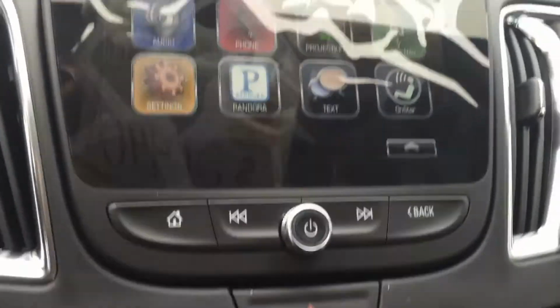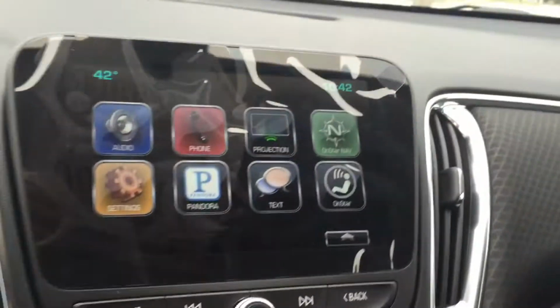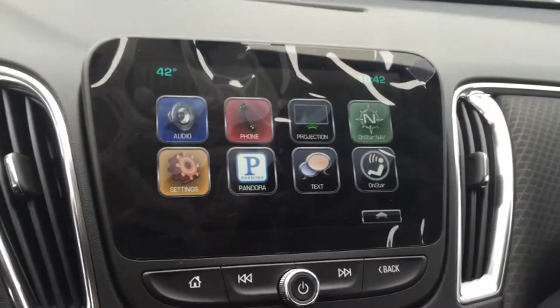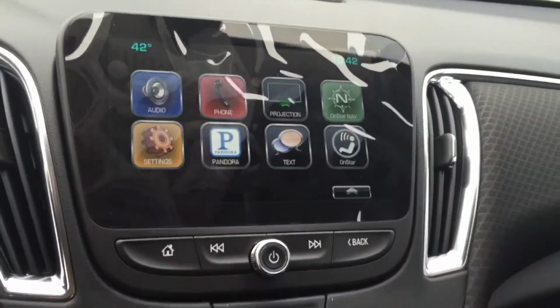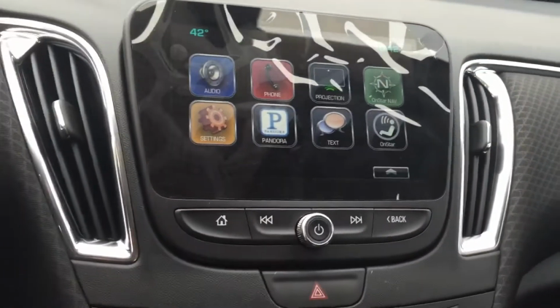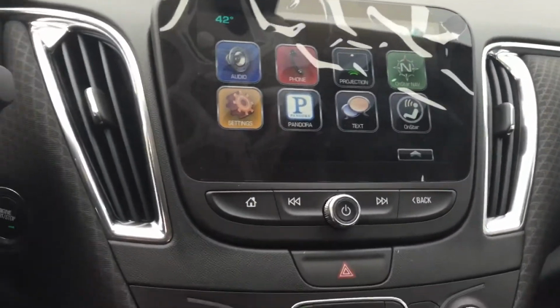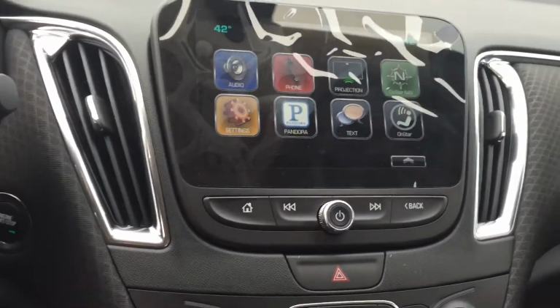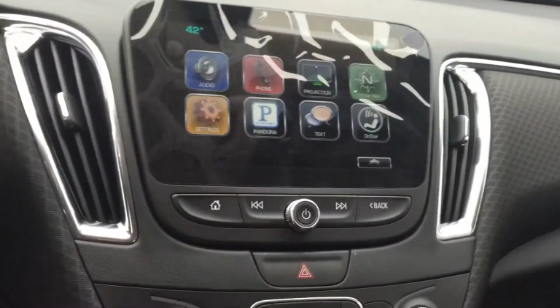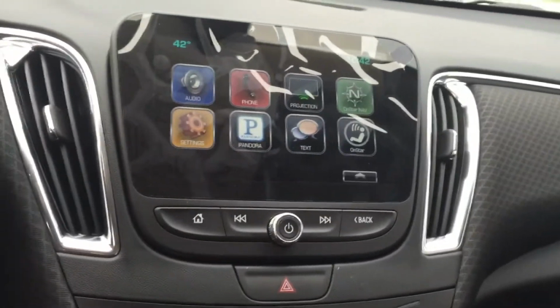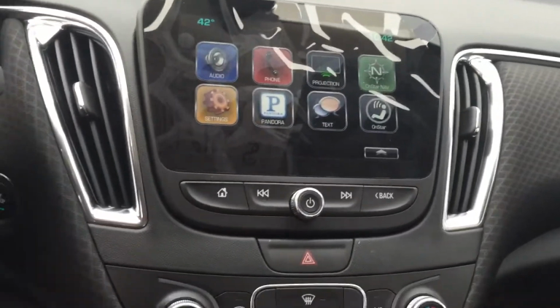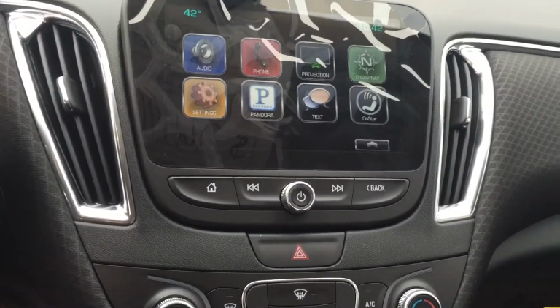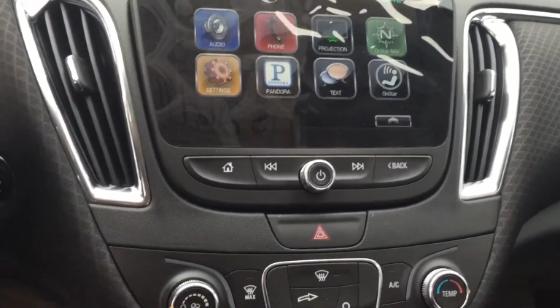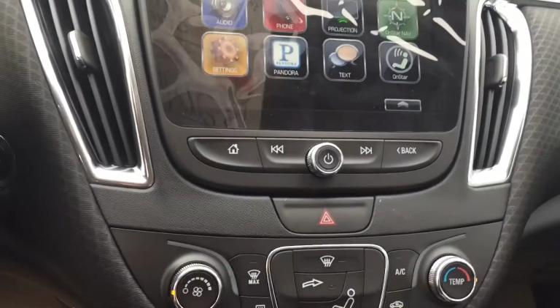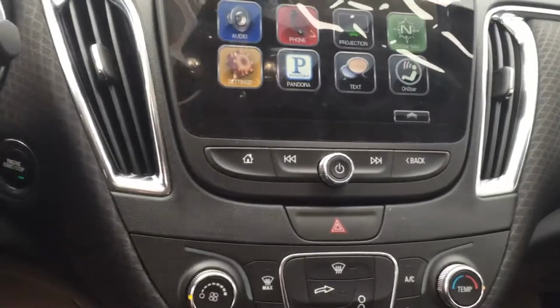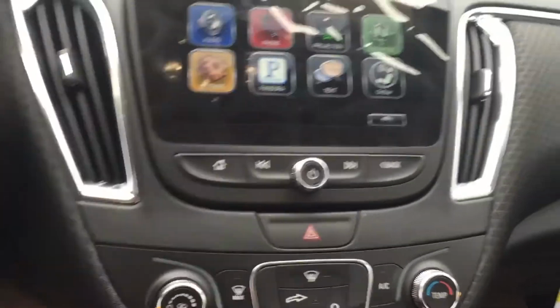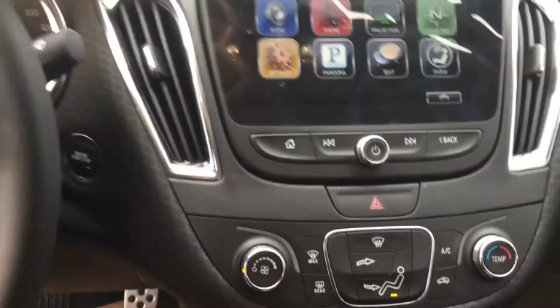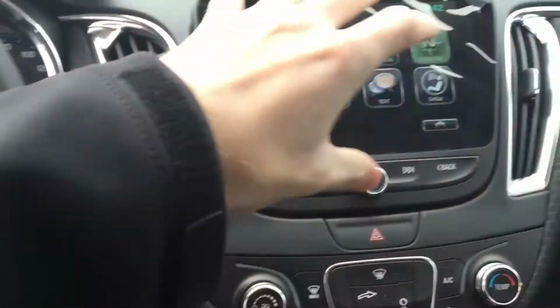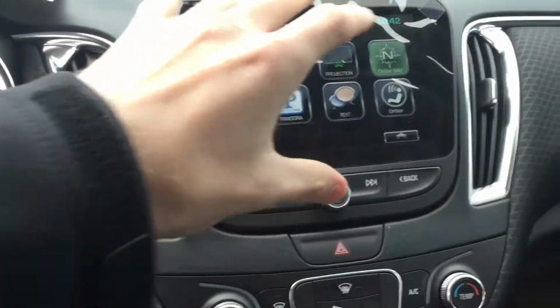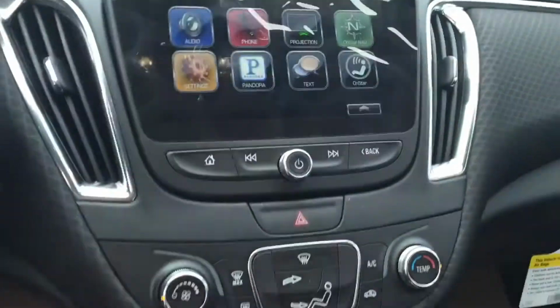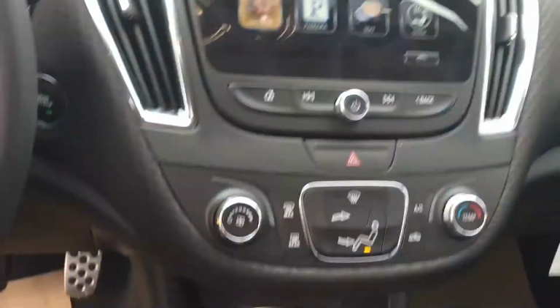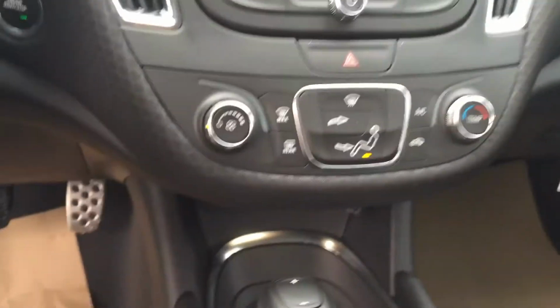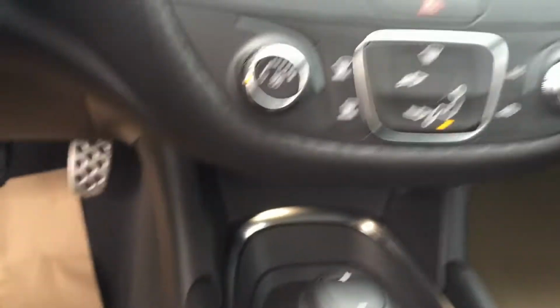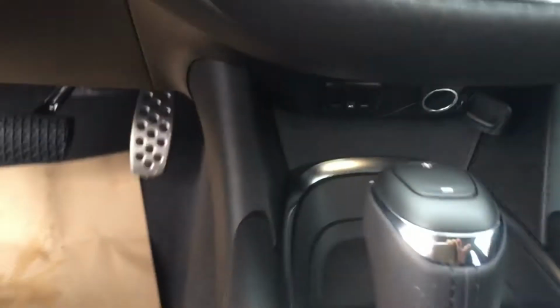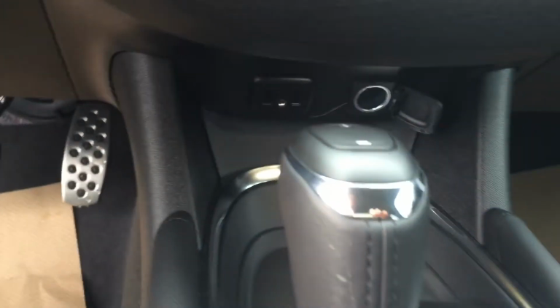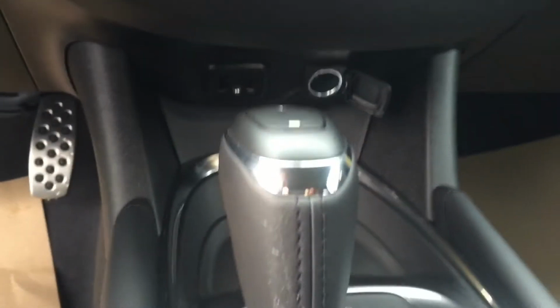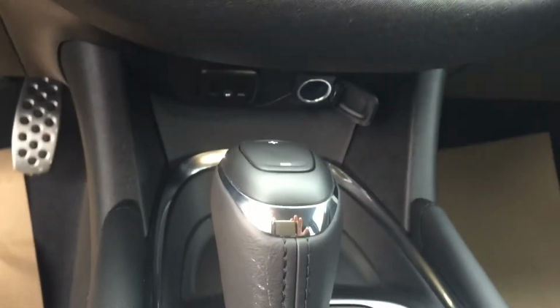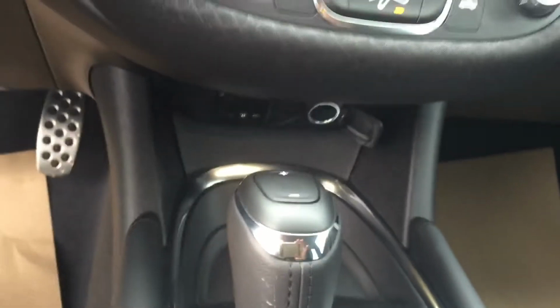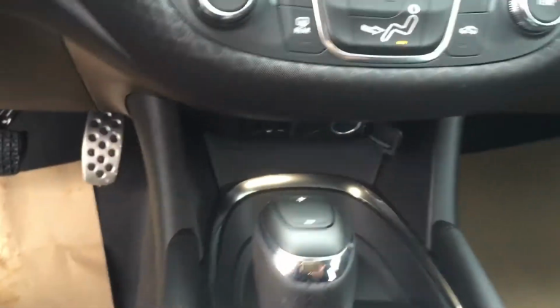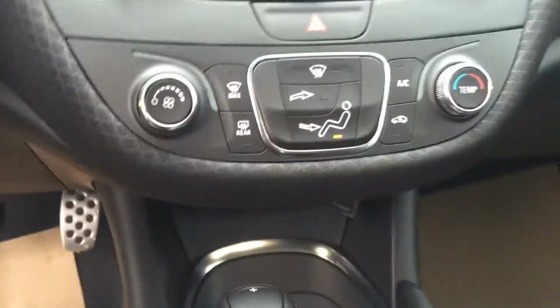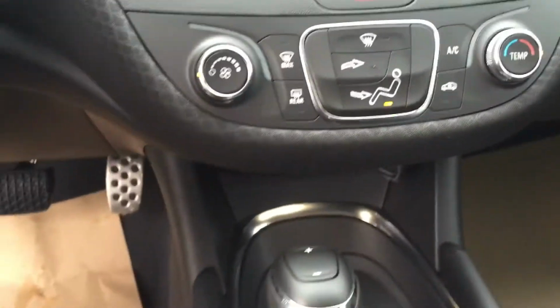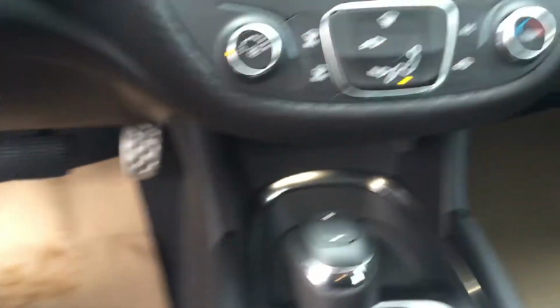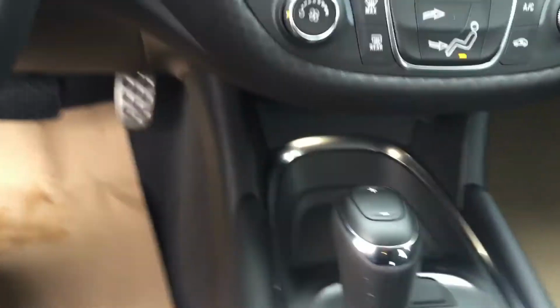You've got your 7-inch MyLink touch screen — new design on it. It's also got Apple CarPlay, so if you have an iPhone, your iPhone actually comes right up on the screen, which is really cool. You're going to have two USB ports and an auxiliary port, plus wireless charging.